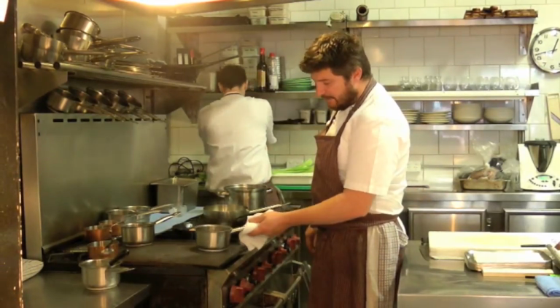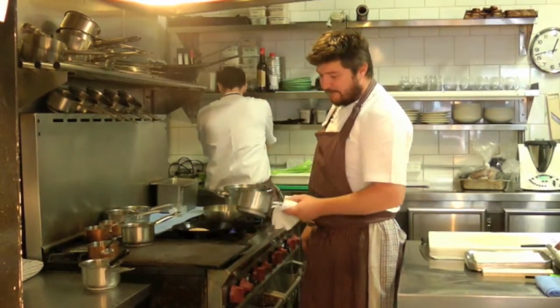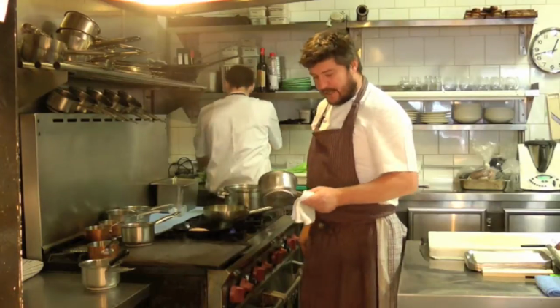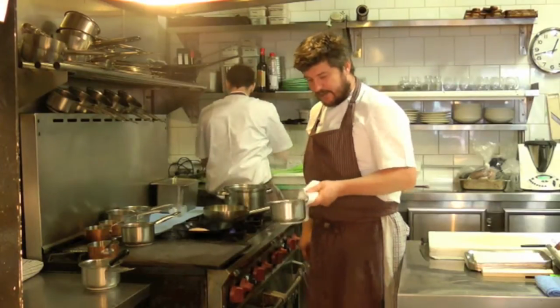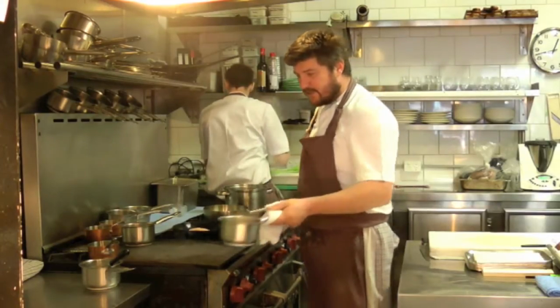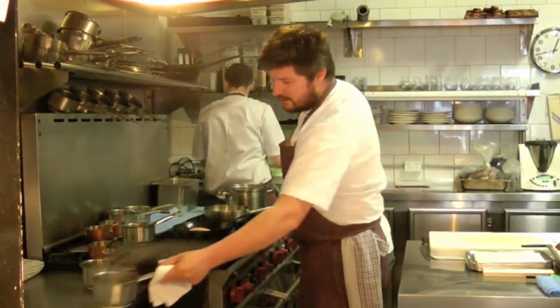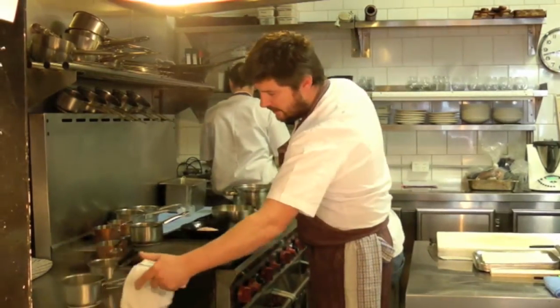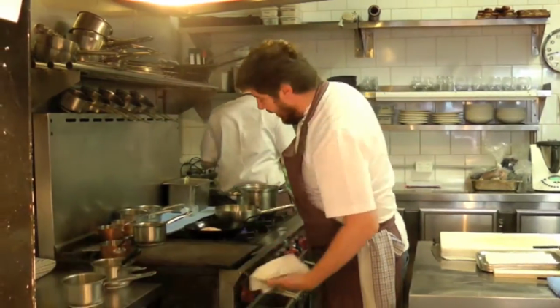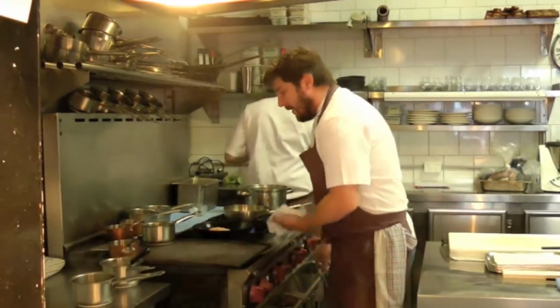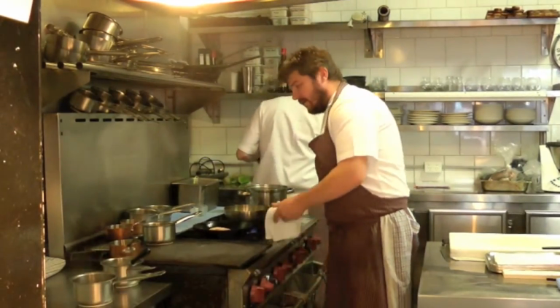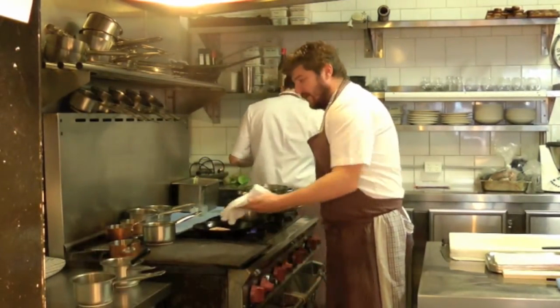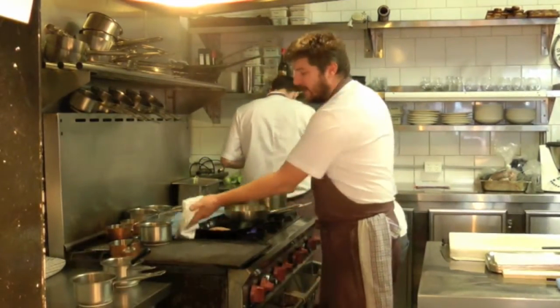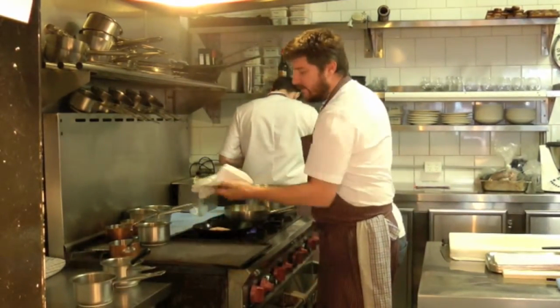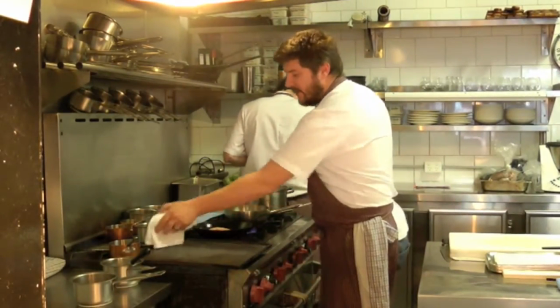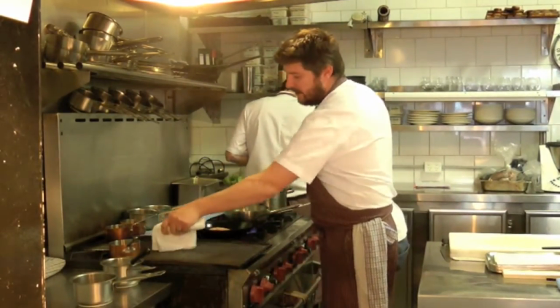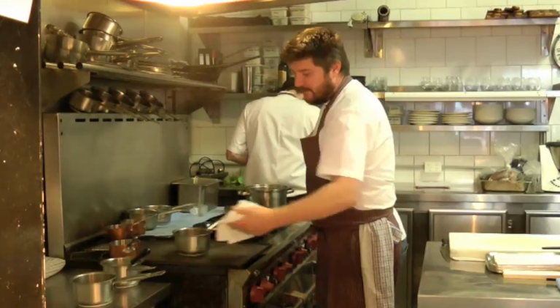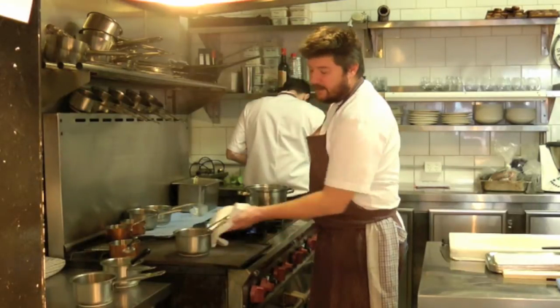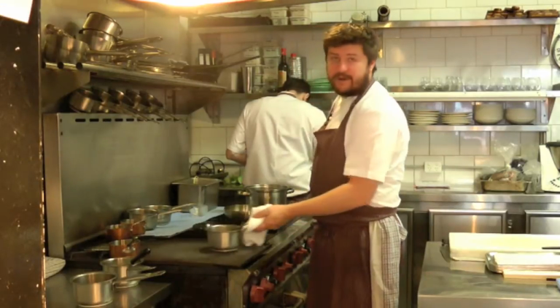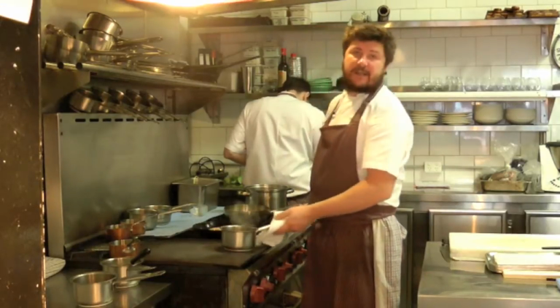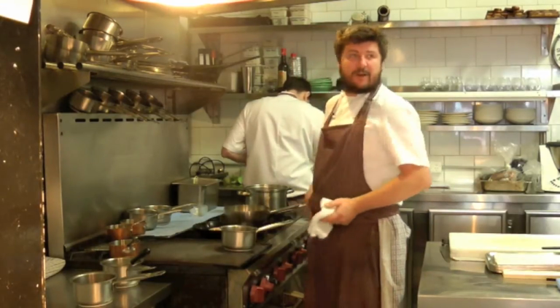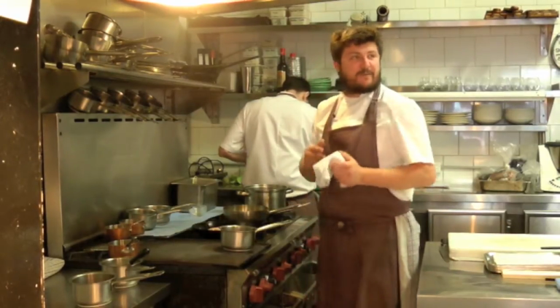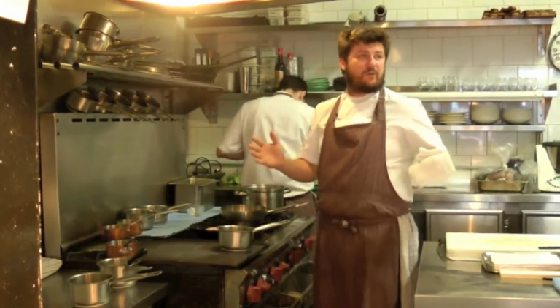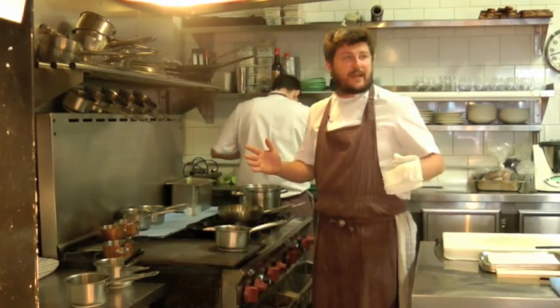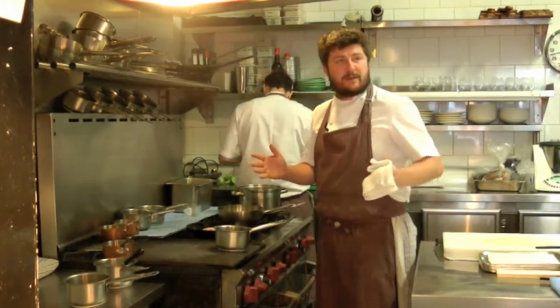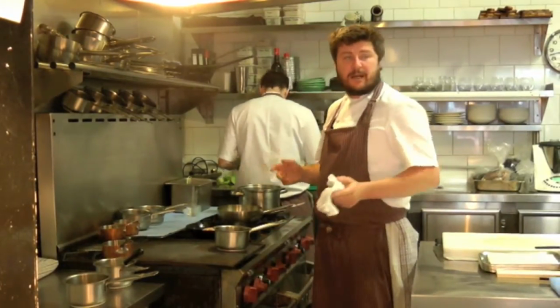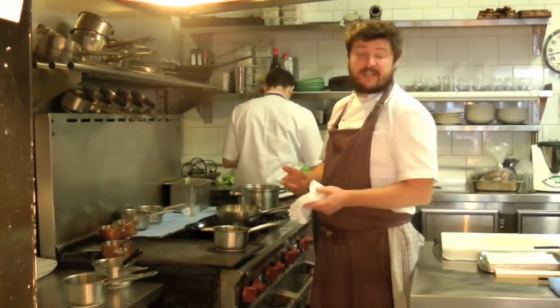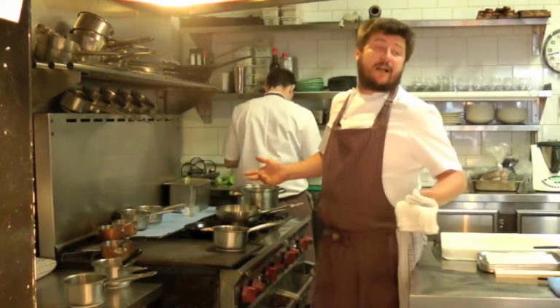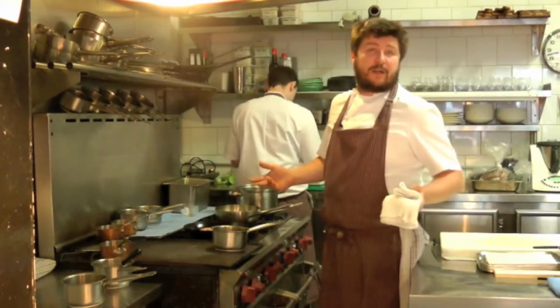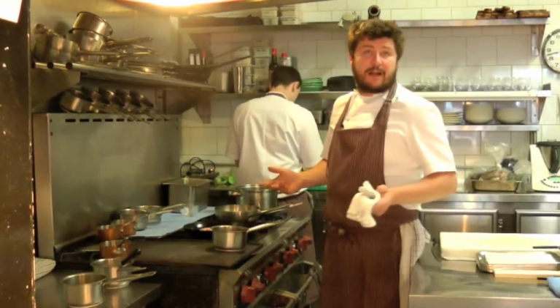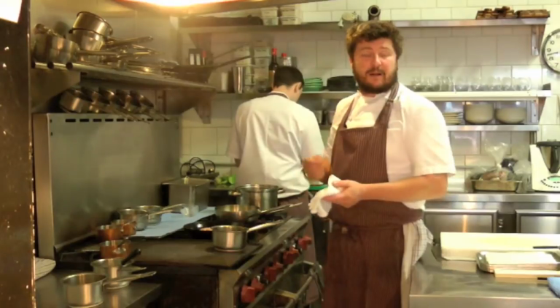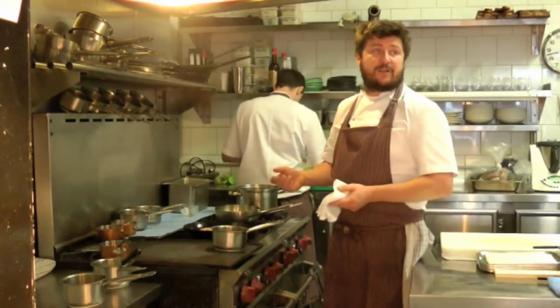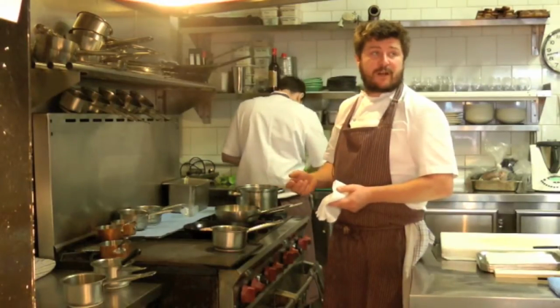I love fresh game when it's in season. Unlike a lot of chefs, we only use fresh game — I only use it for about eight or nine weeks of the year. We don't use it for the full gamut just because it's available all year round; I only like to use it fresh.